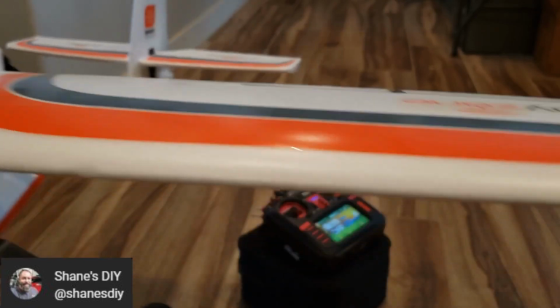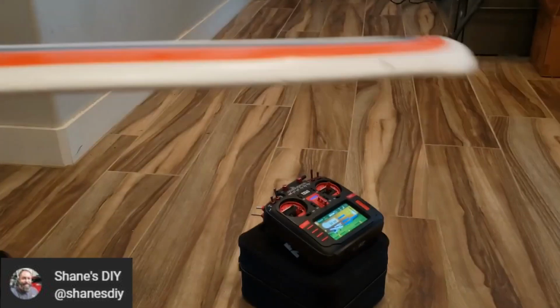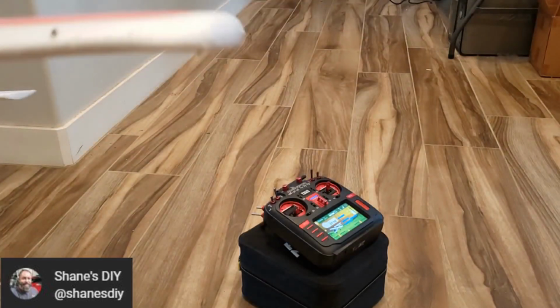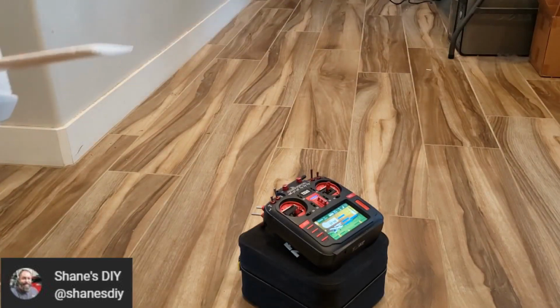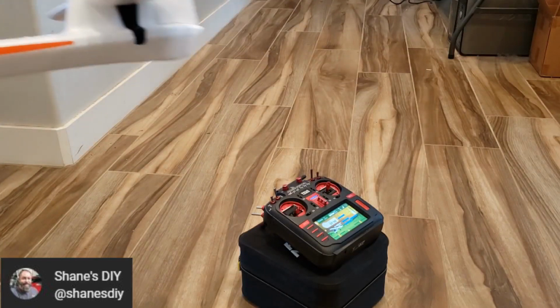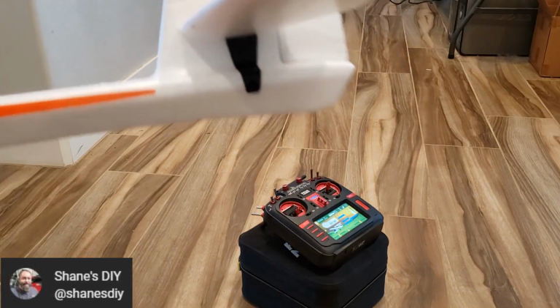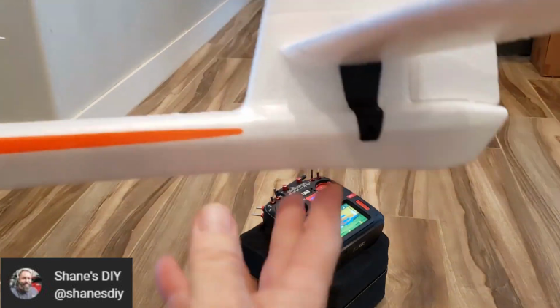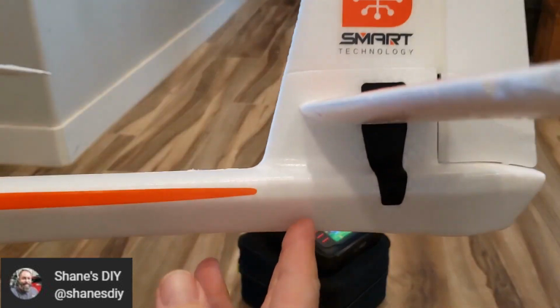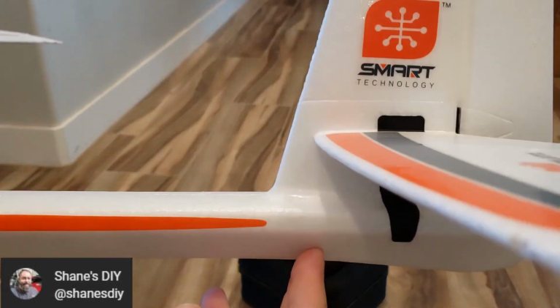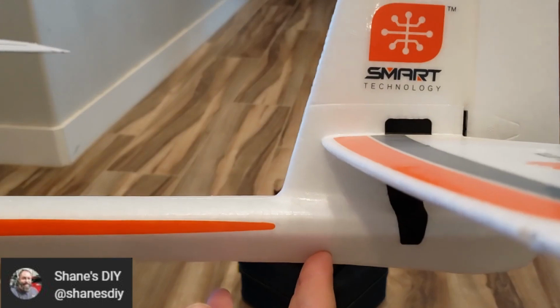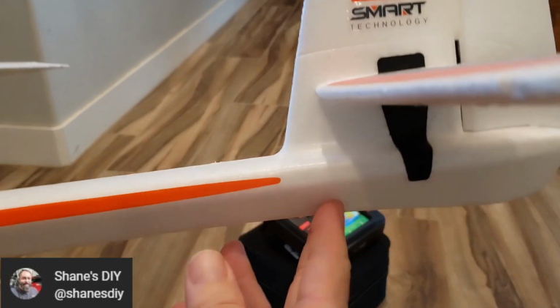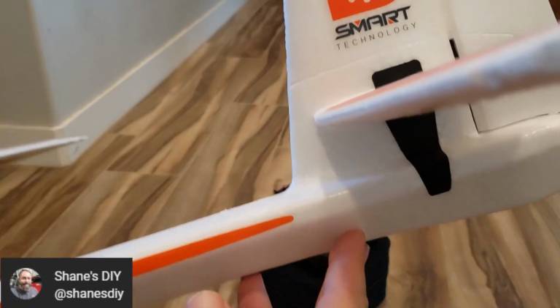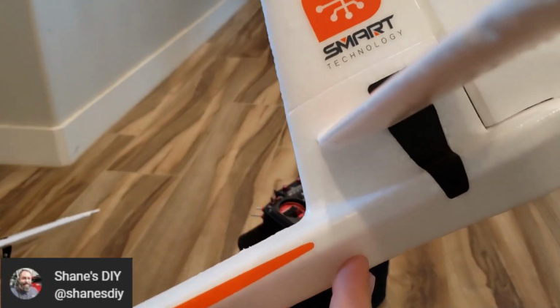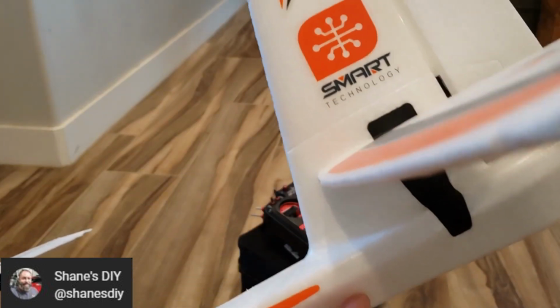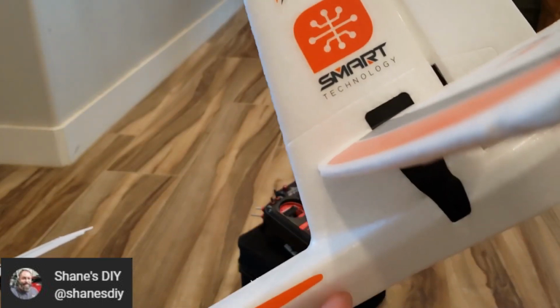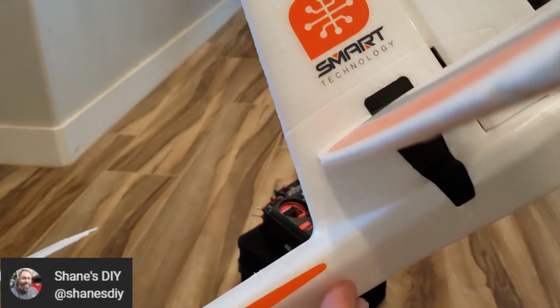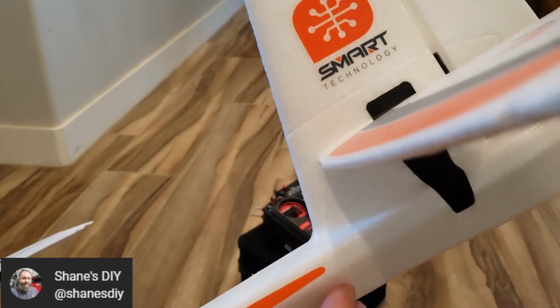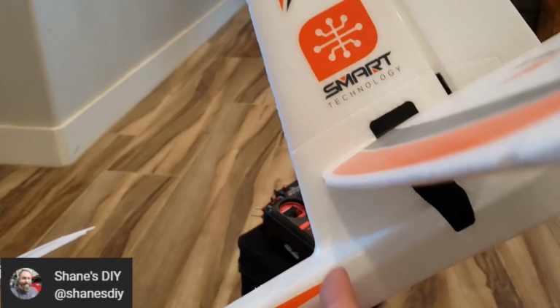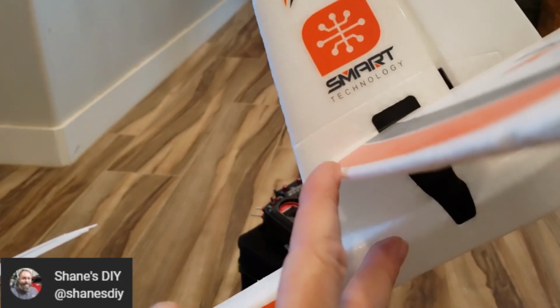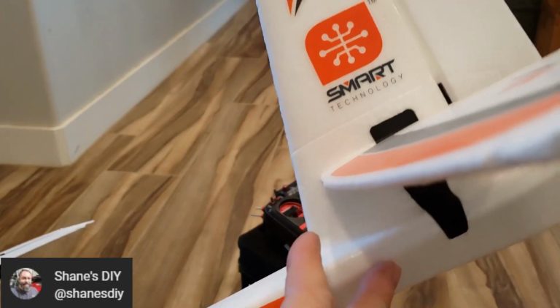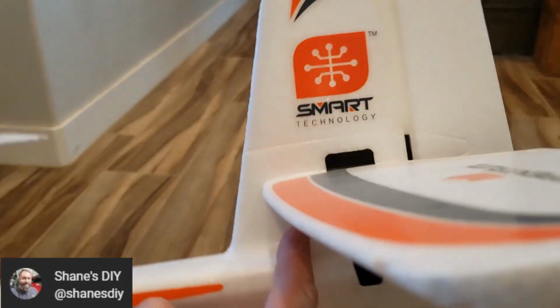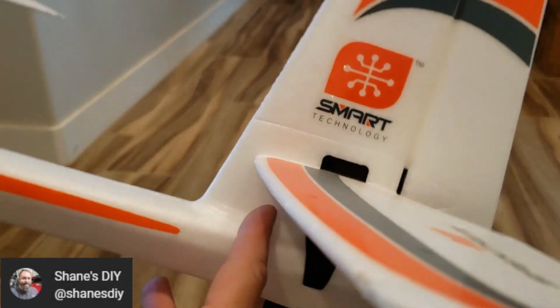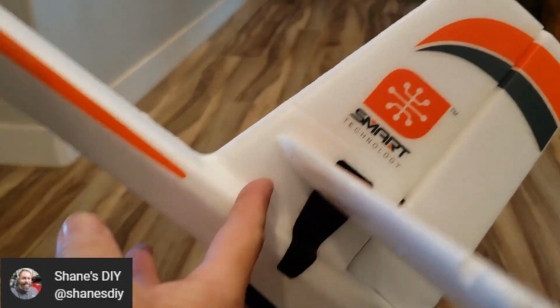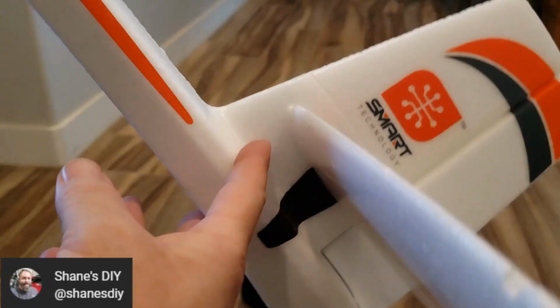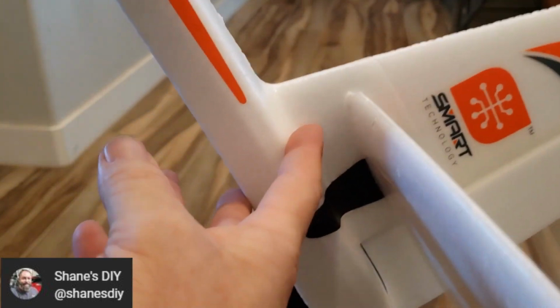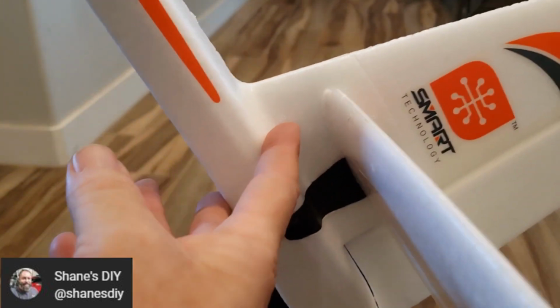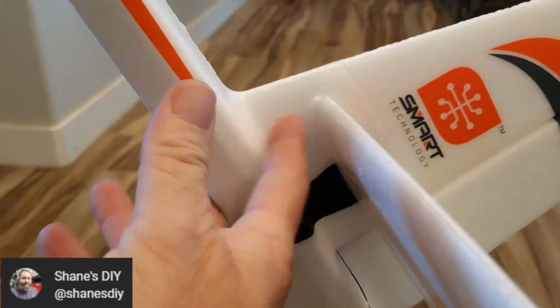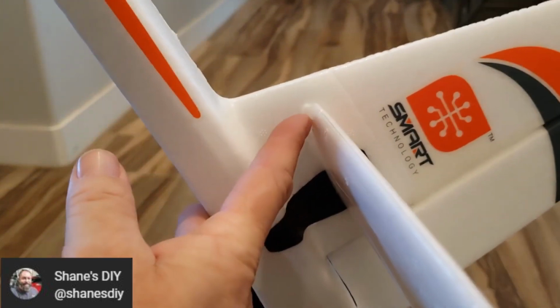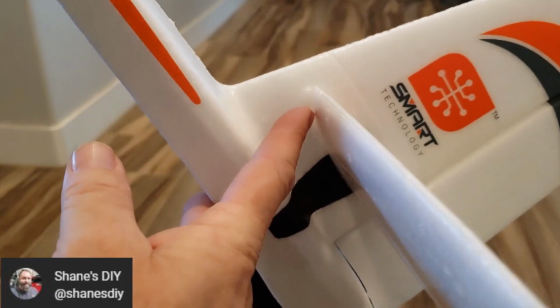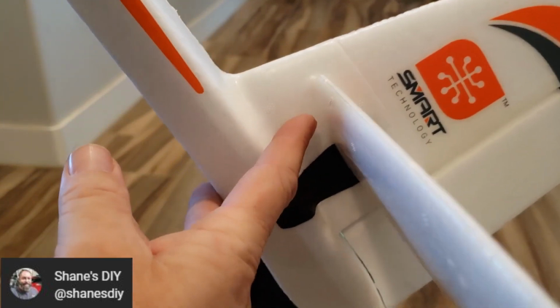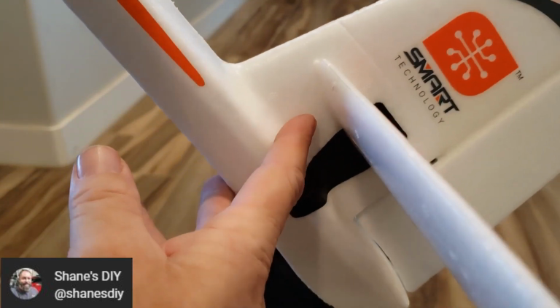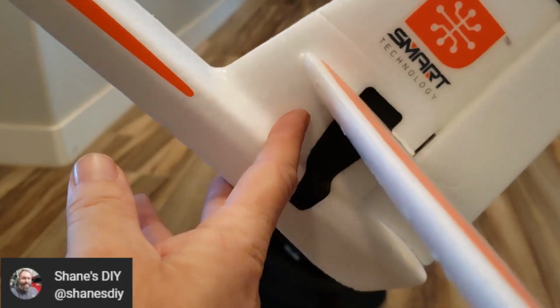Same with the elevator. Right now the elevator is flat. If I tip it nose down, the elevator pulls up to try to make me go level. I tip the plane up, elevator goes up — or down — to try to flatten me out.